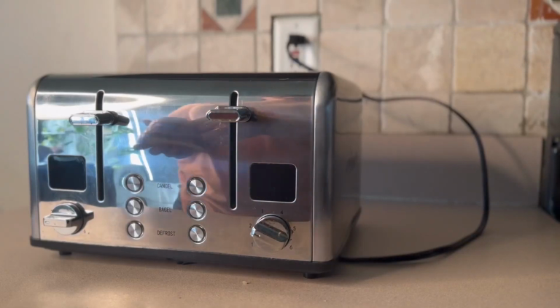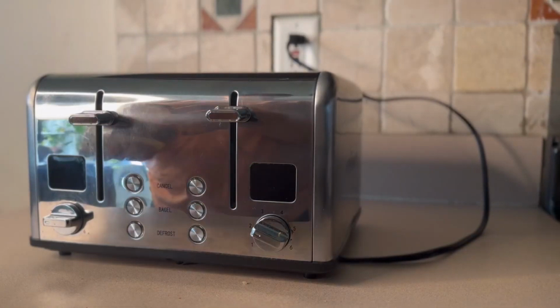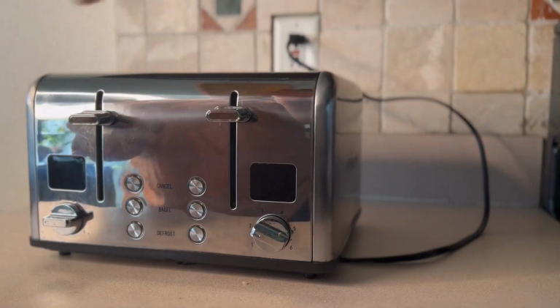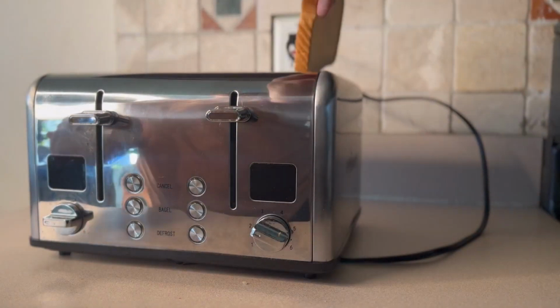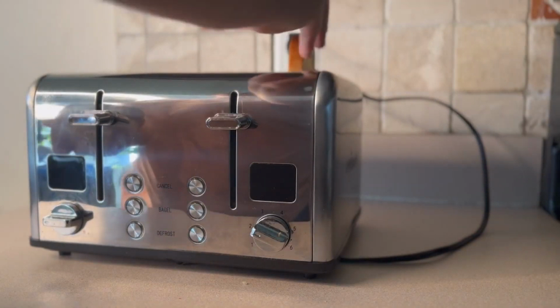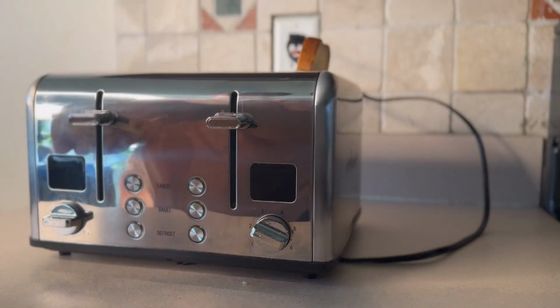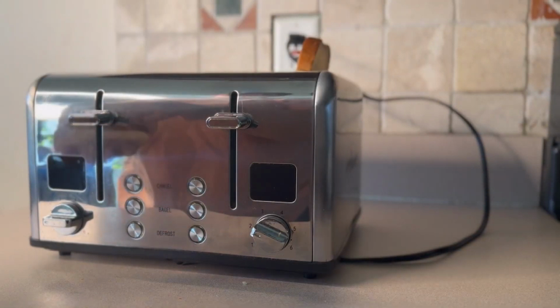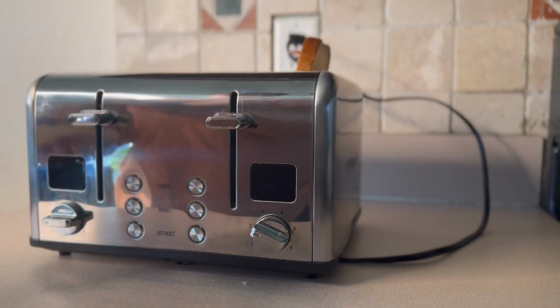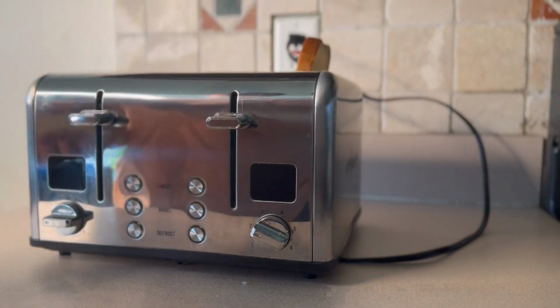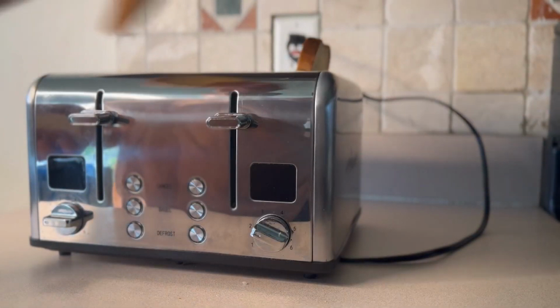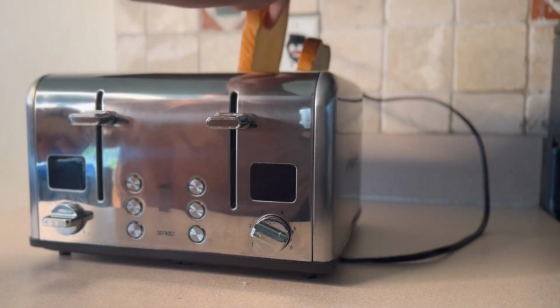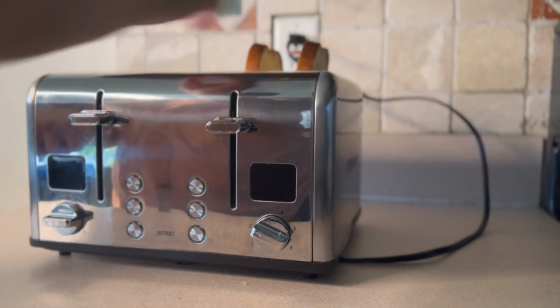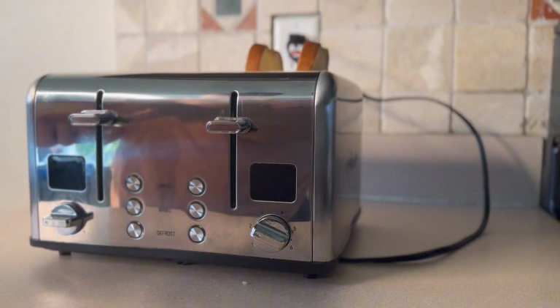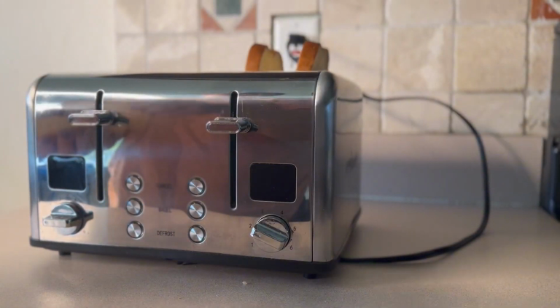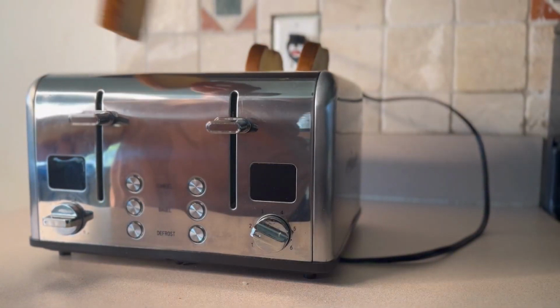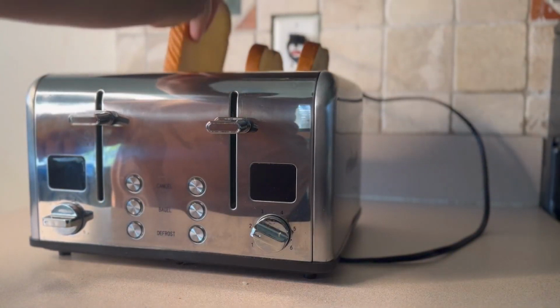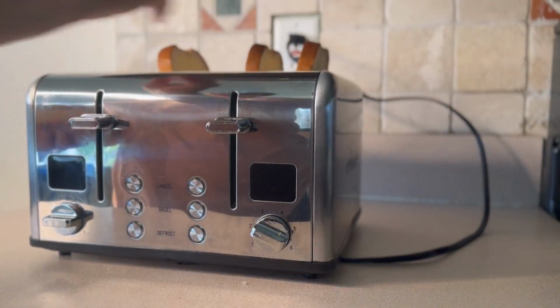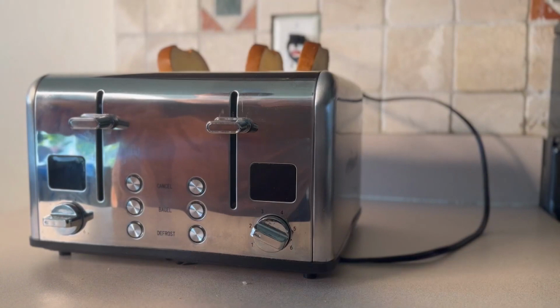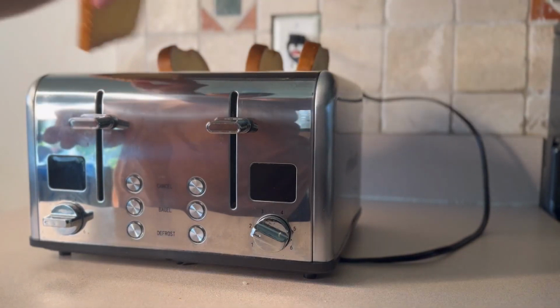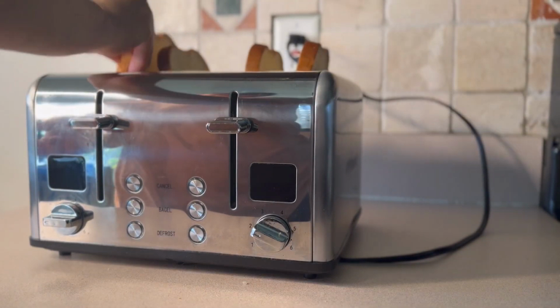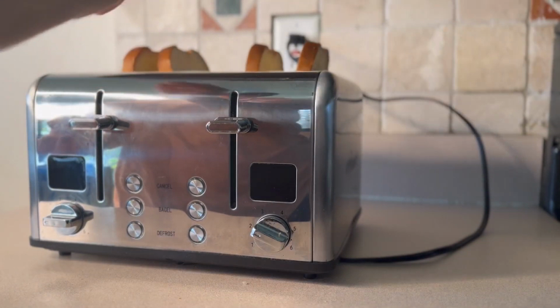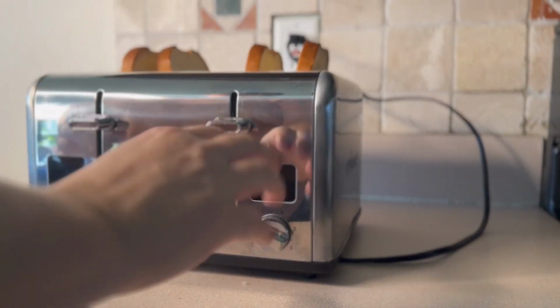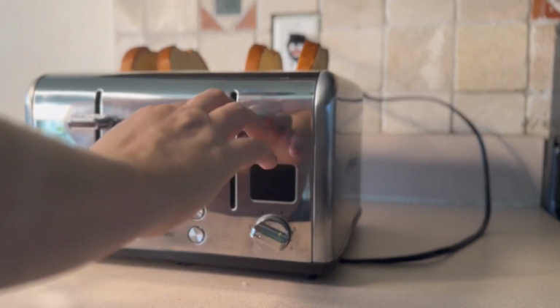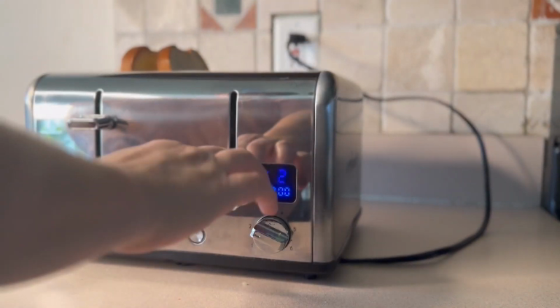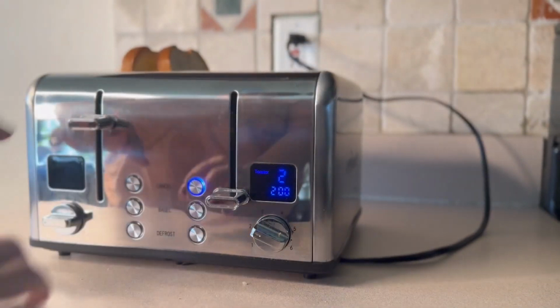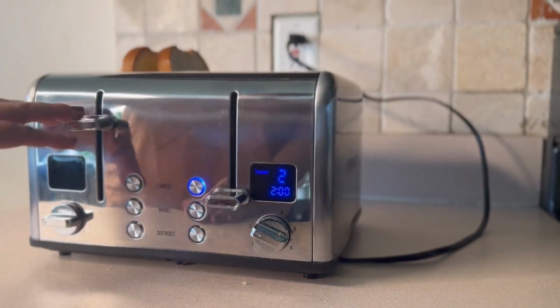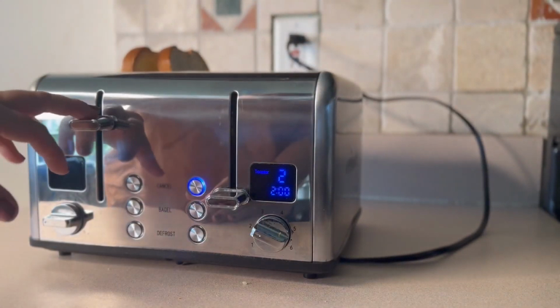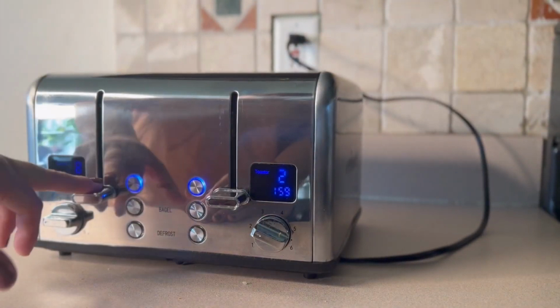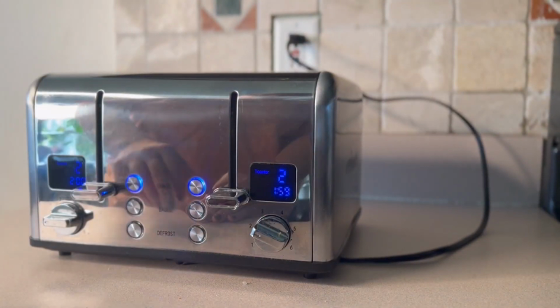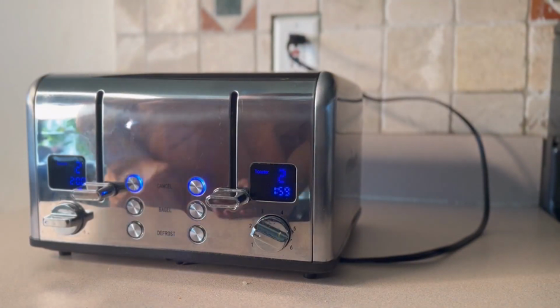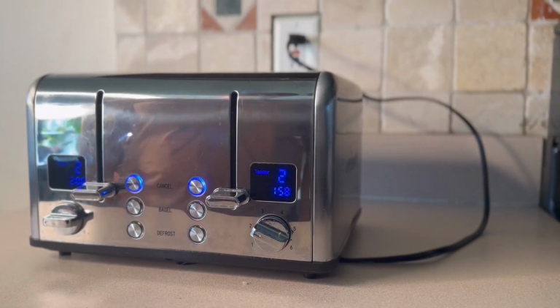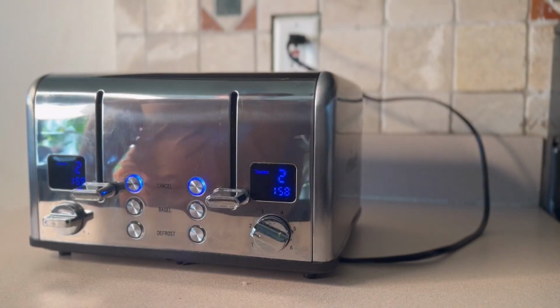Hey, let's make some toast together. This is the Kuzamax four slice toaster. It has a LED display and extra wide slots.